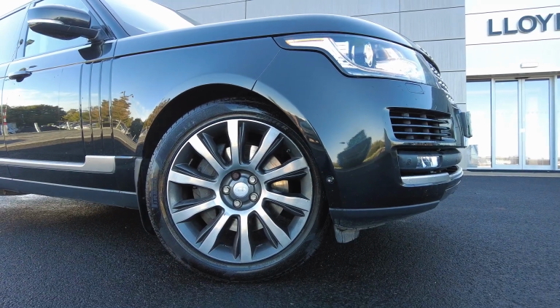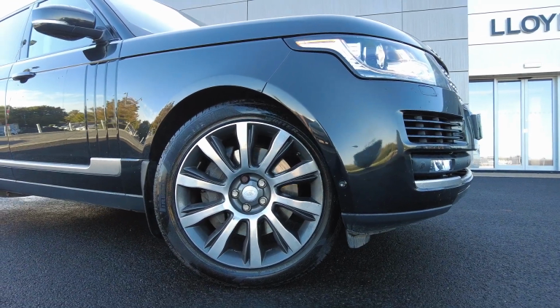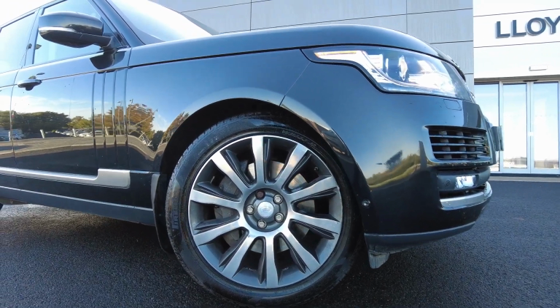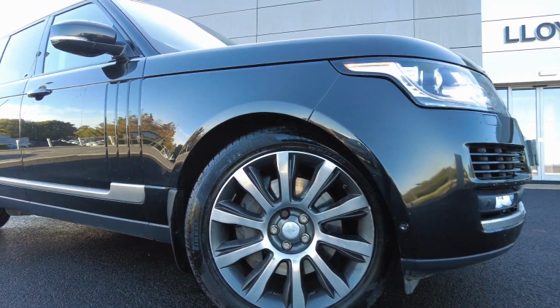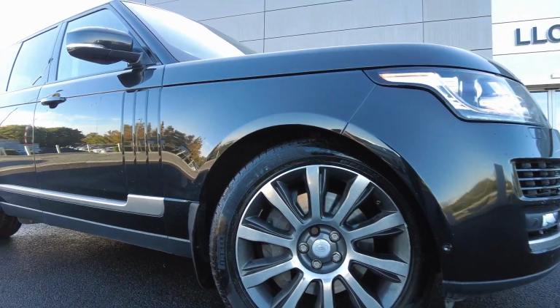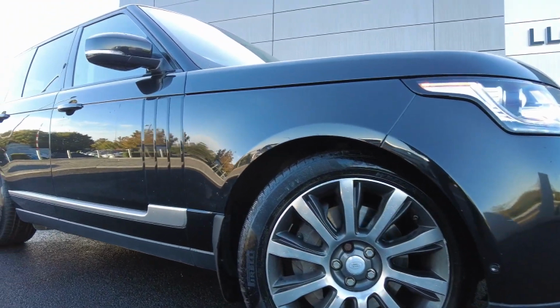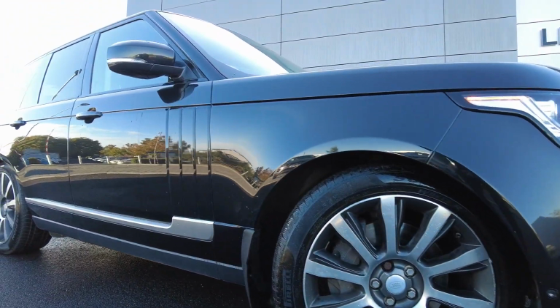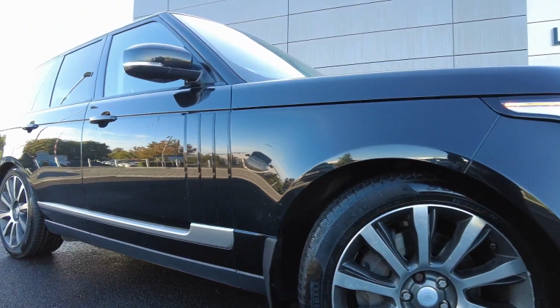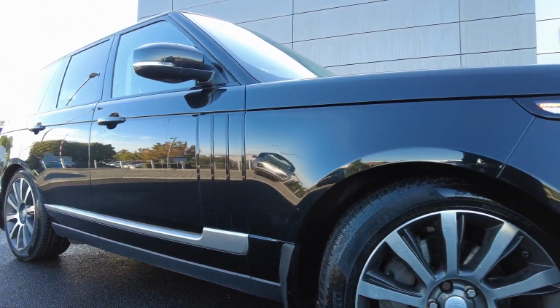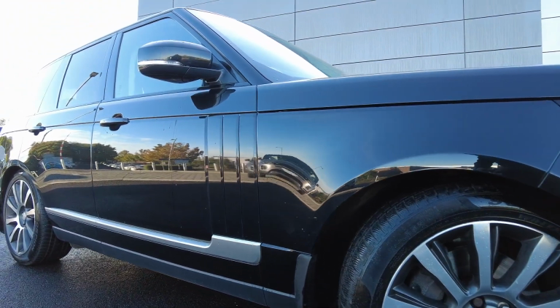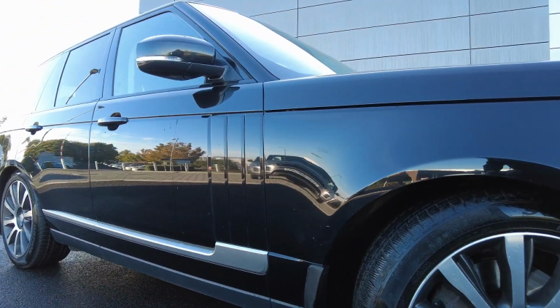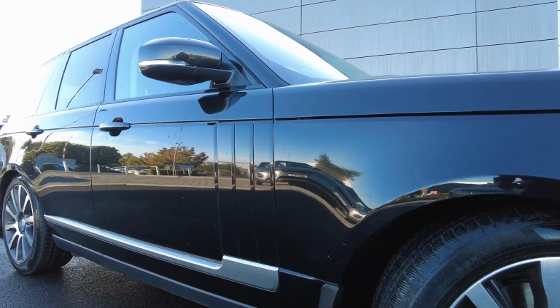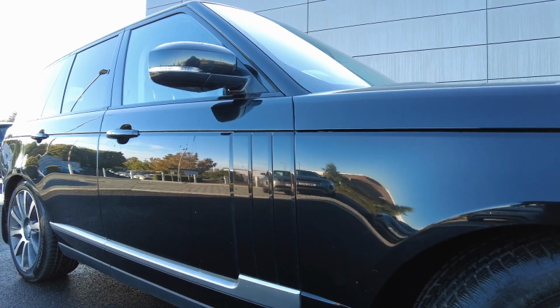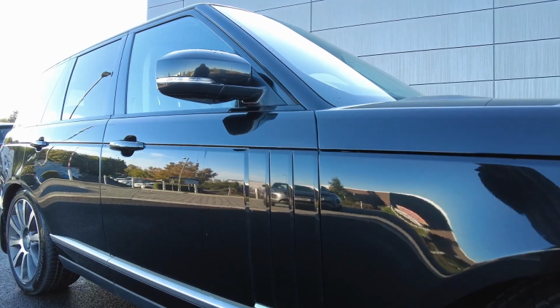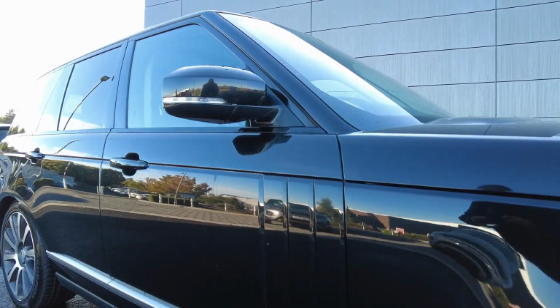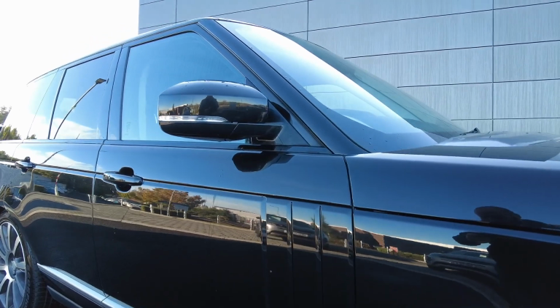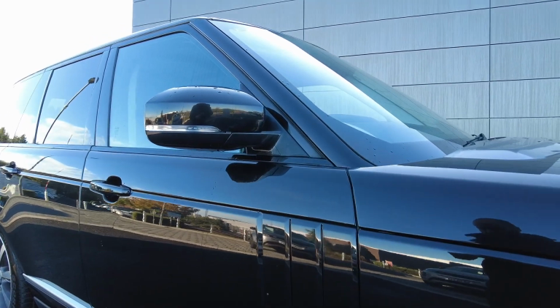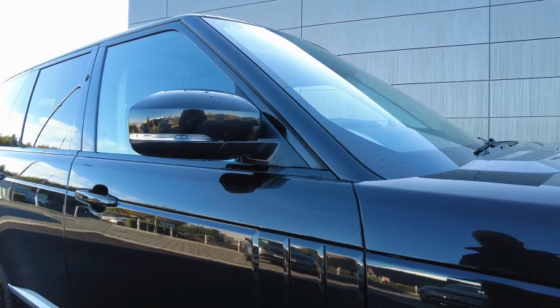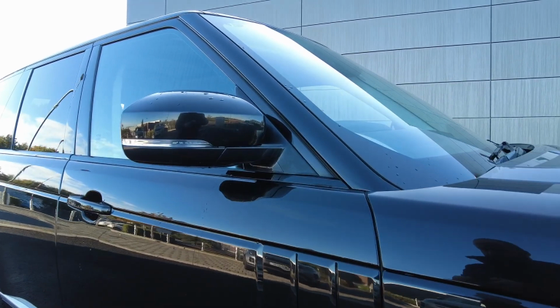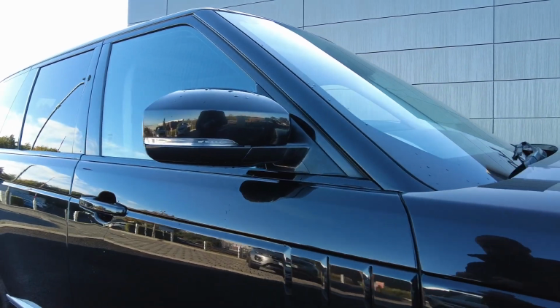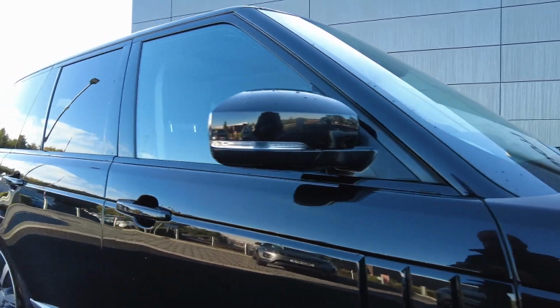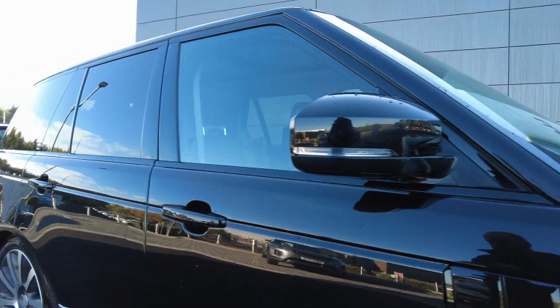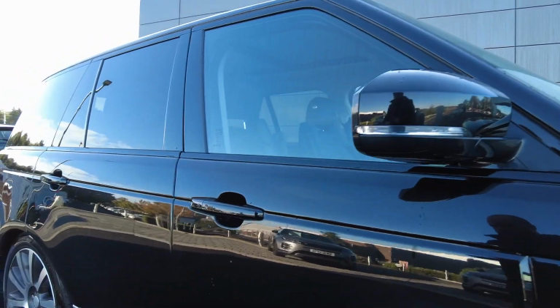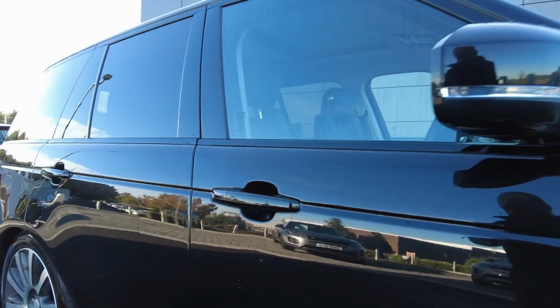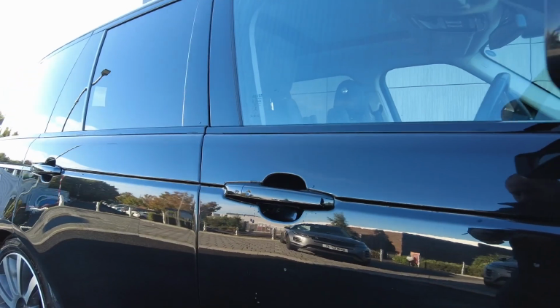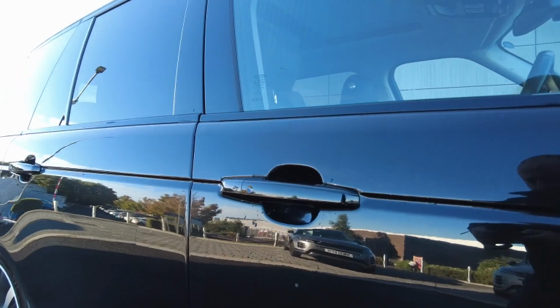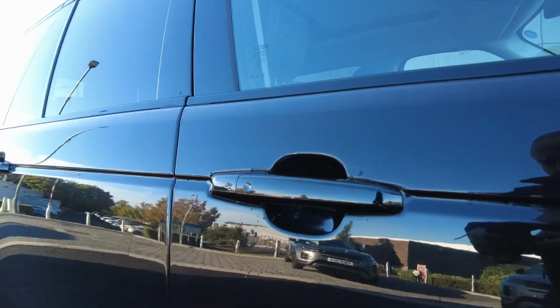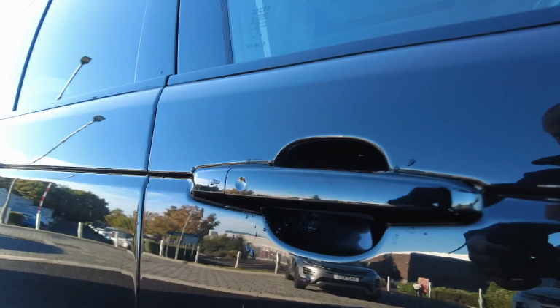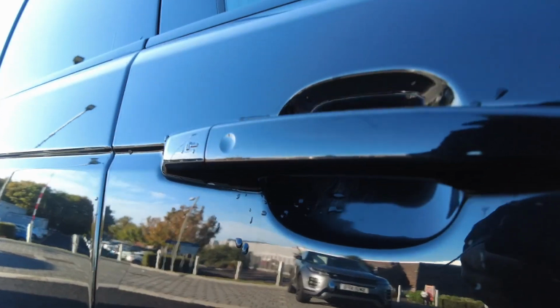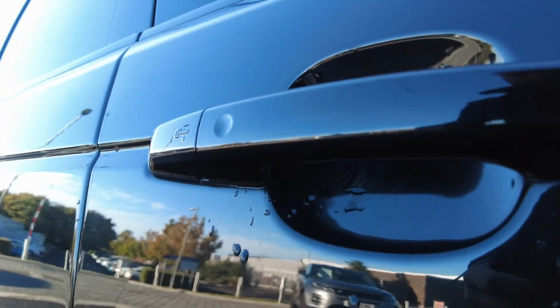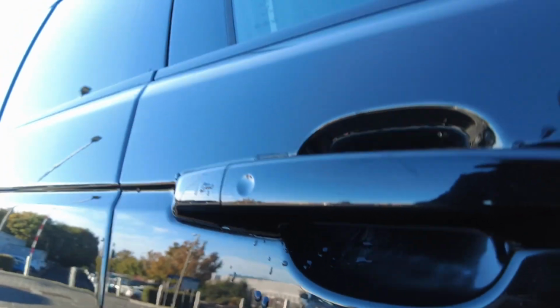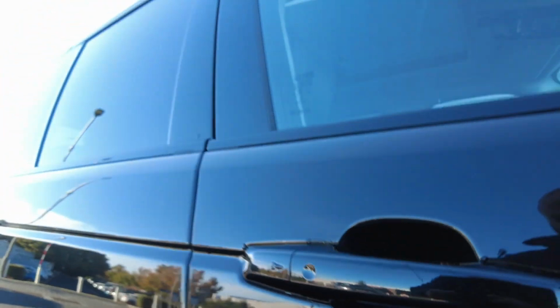Coming down the side of the car, you've got the power folding heated door mirrors, keyless entry available on all doors of the car with privacy glass available in the rear windows.